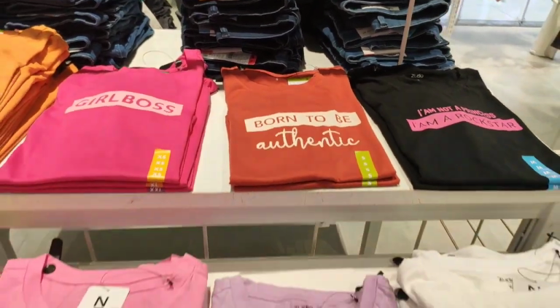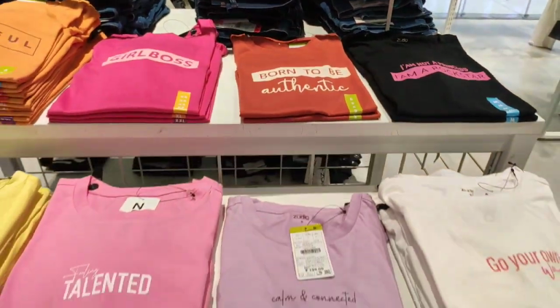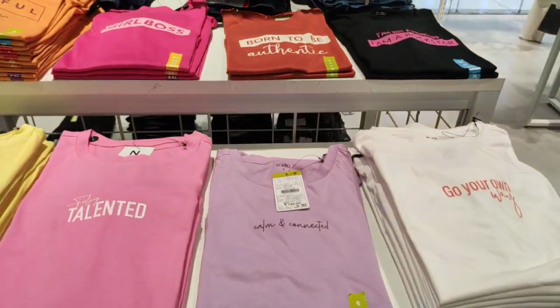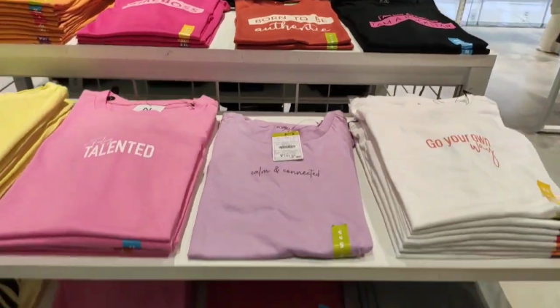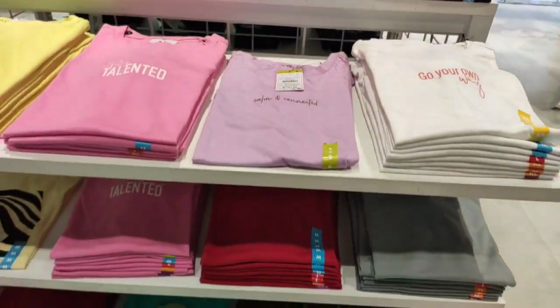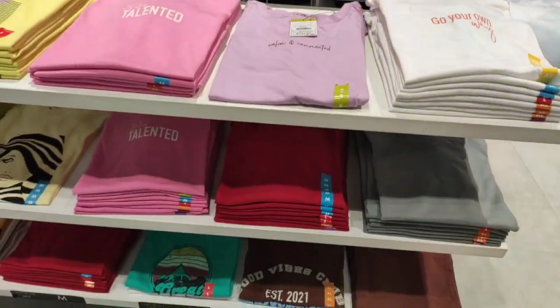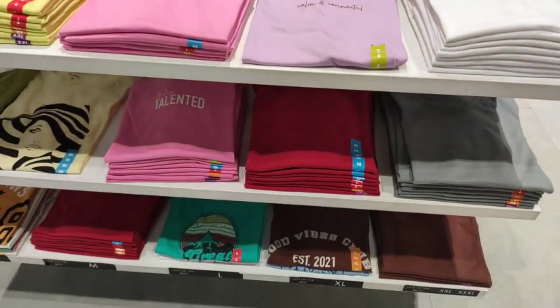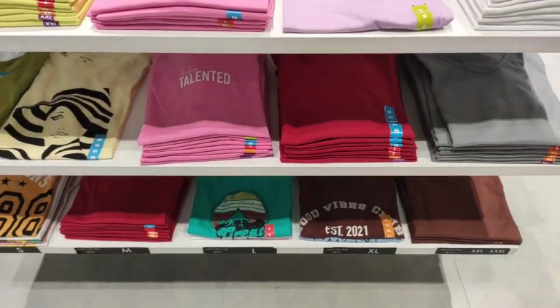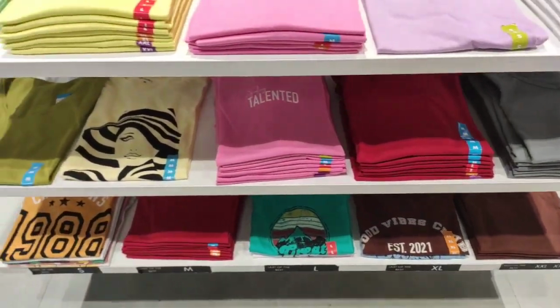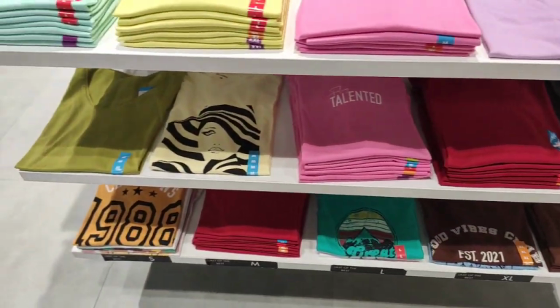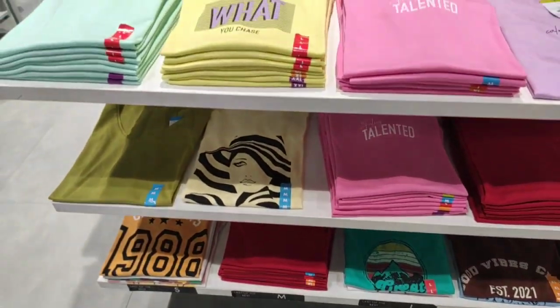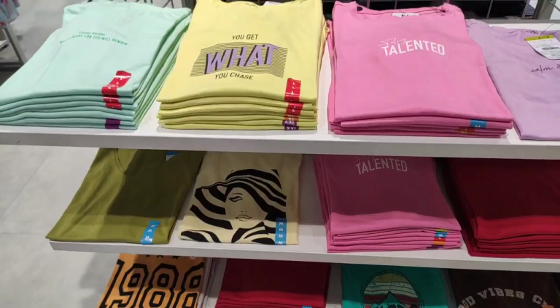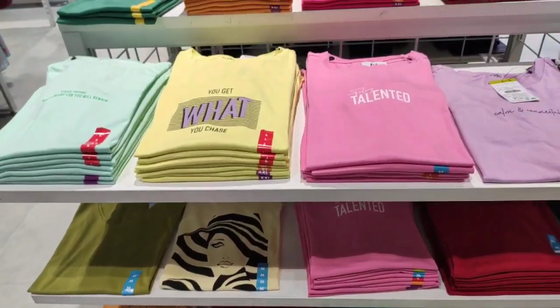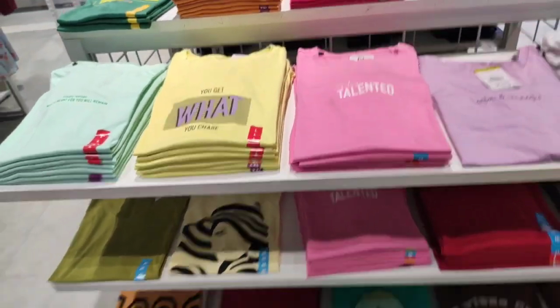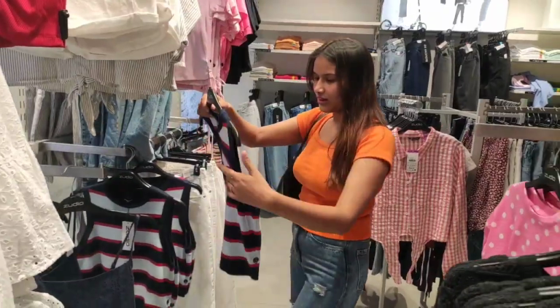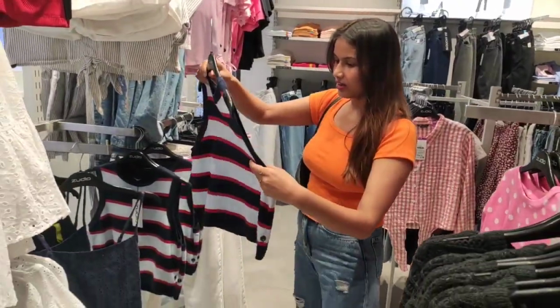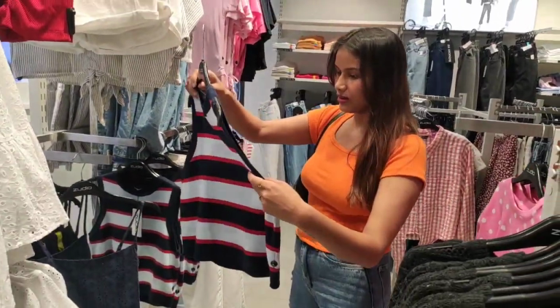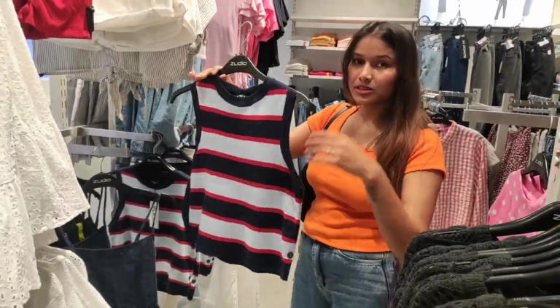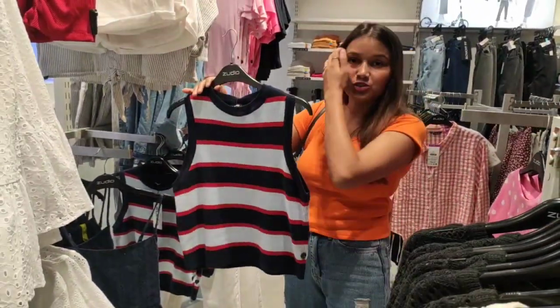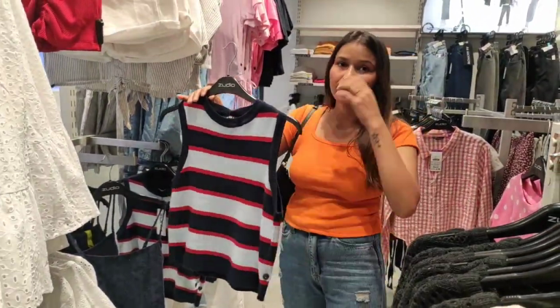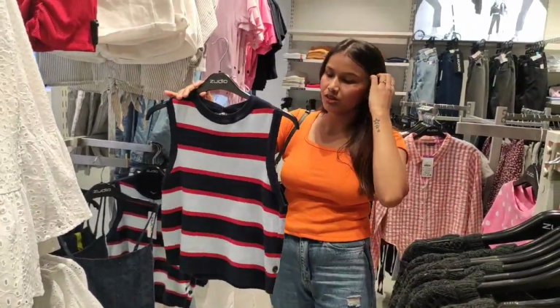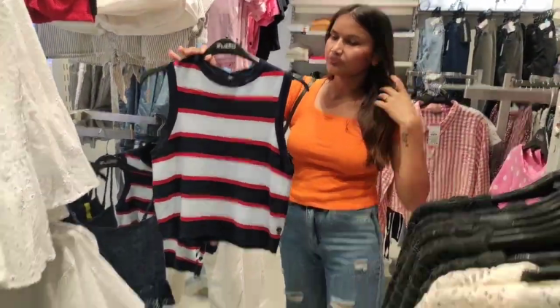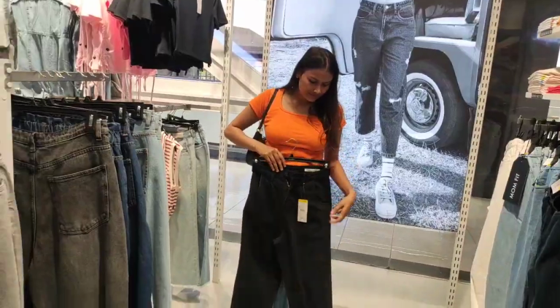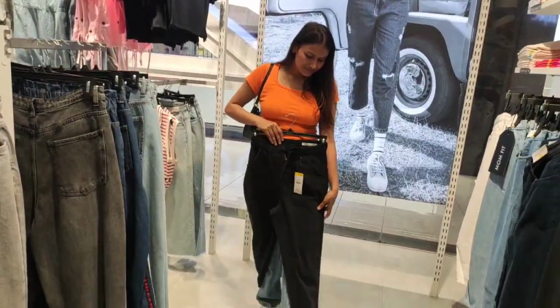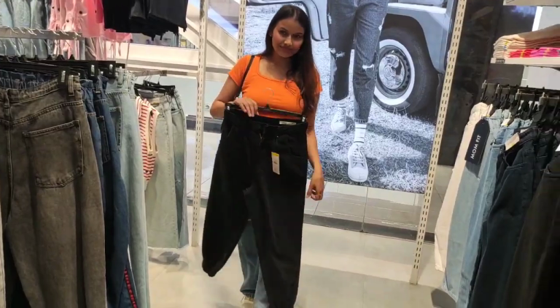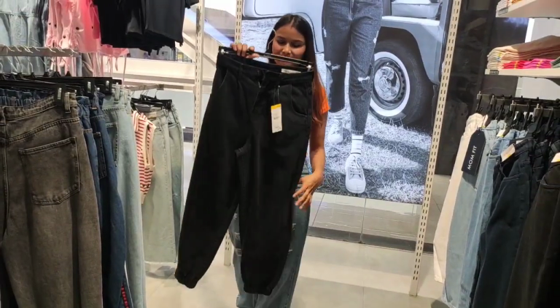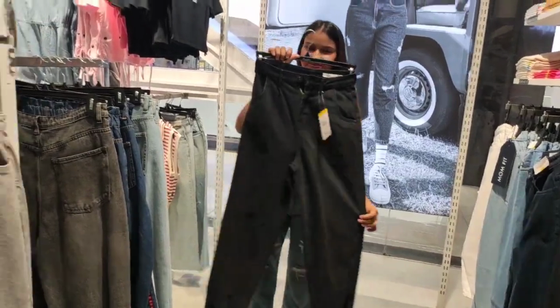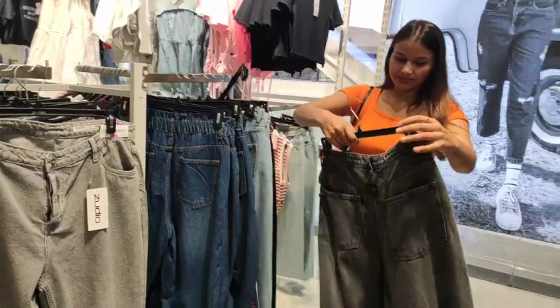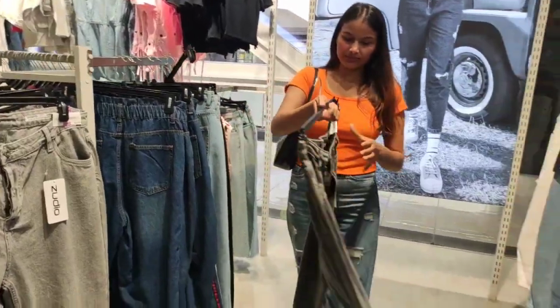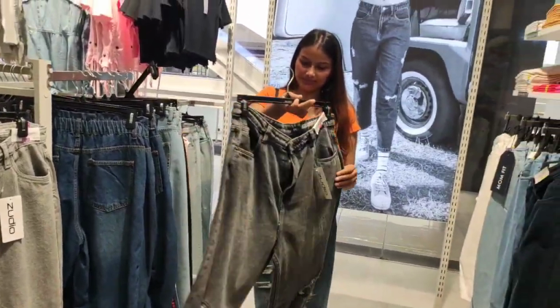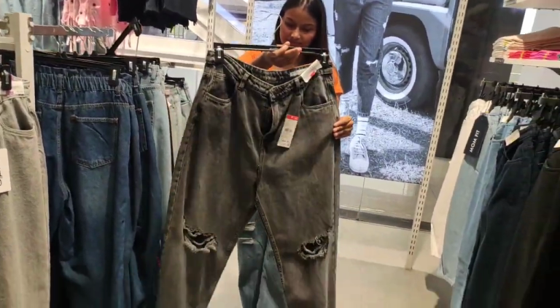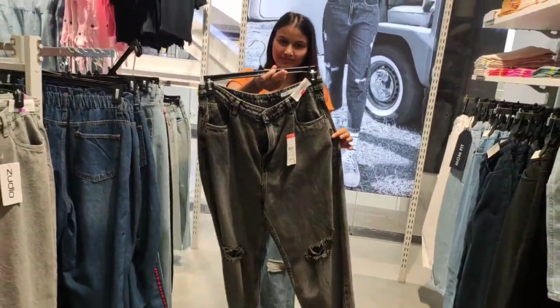I will start with the 199 rupees t-shirt with cotton fabric. All the colors are appropriate for summer and very useful for daily use. This top you will also get at H&M but here you will get it for just 449 rupees.